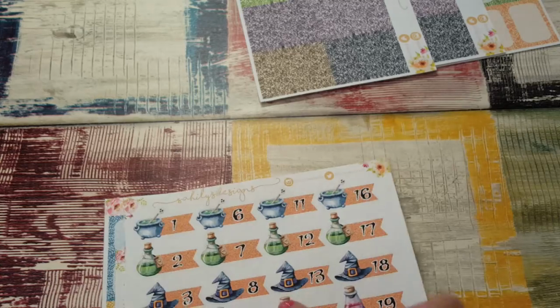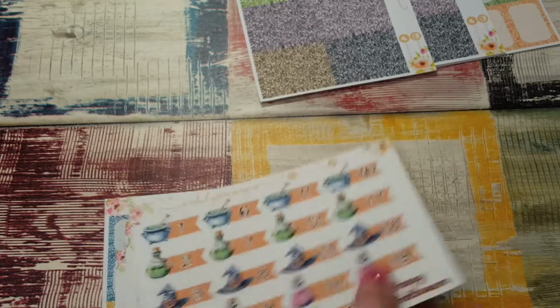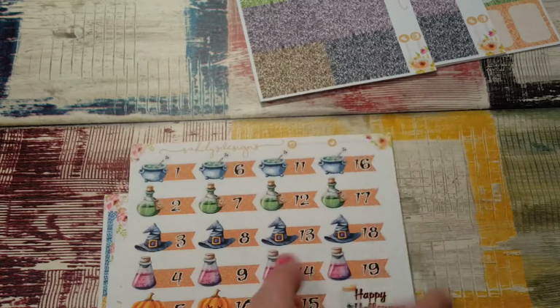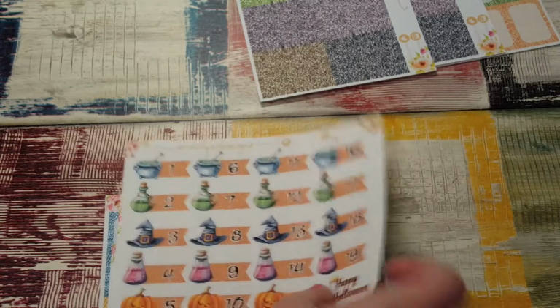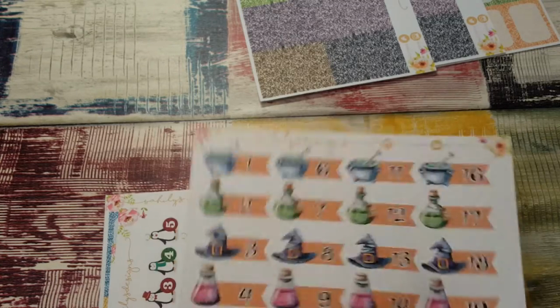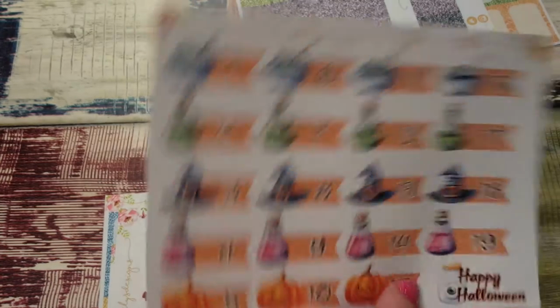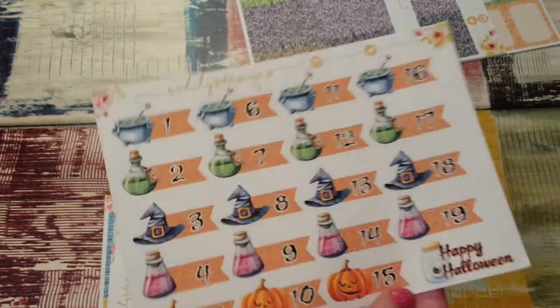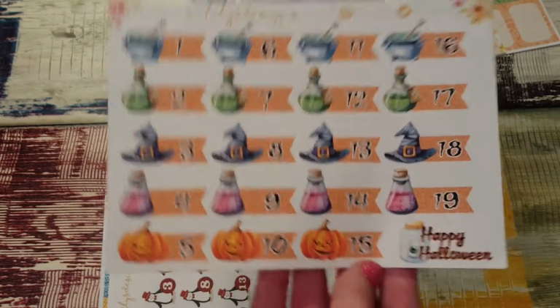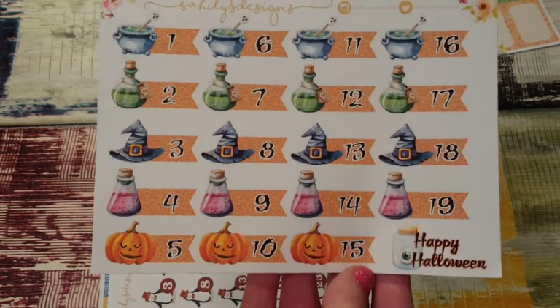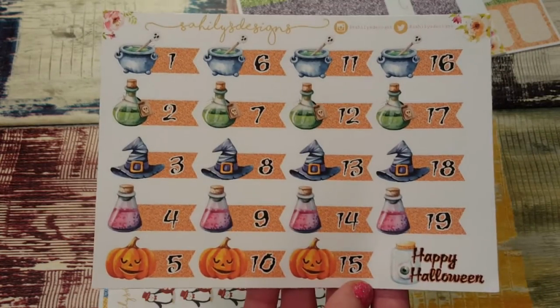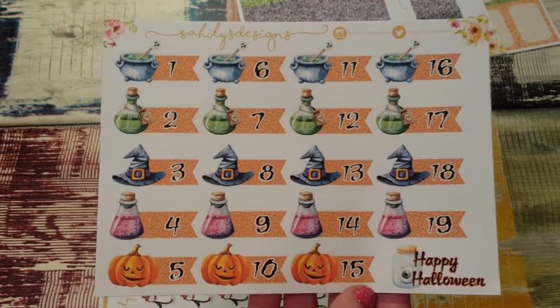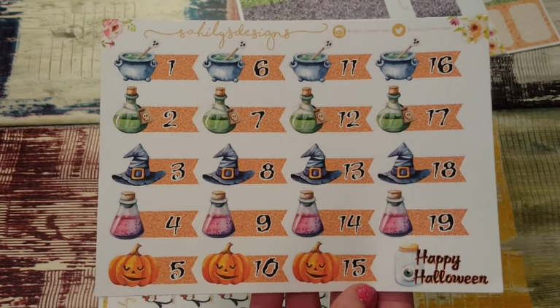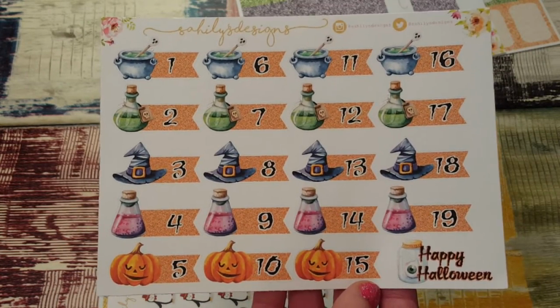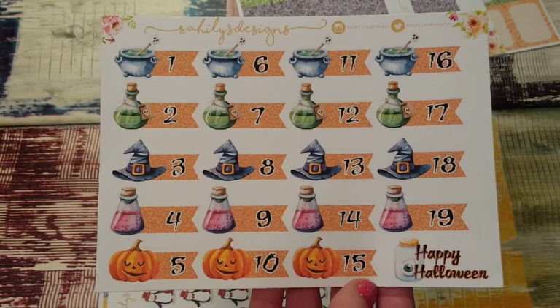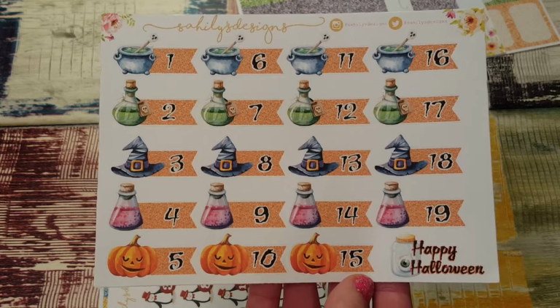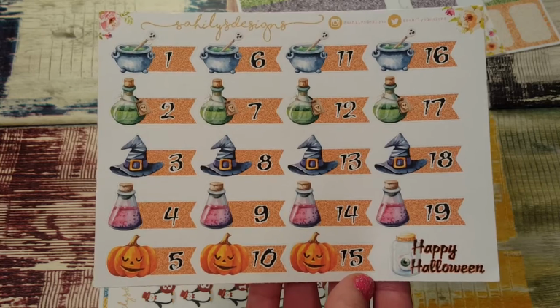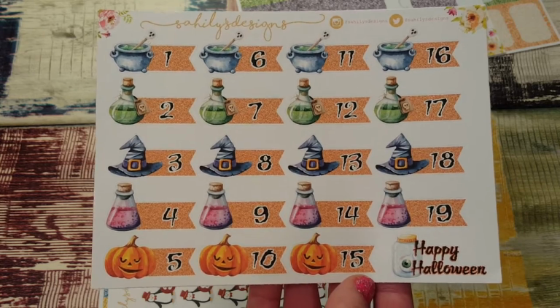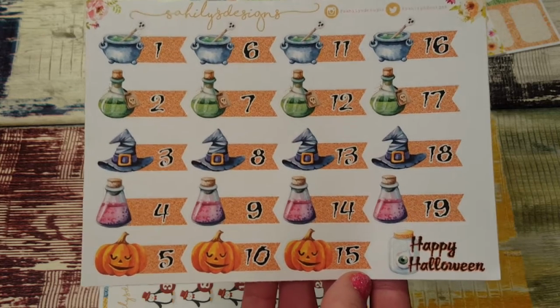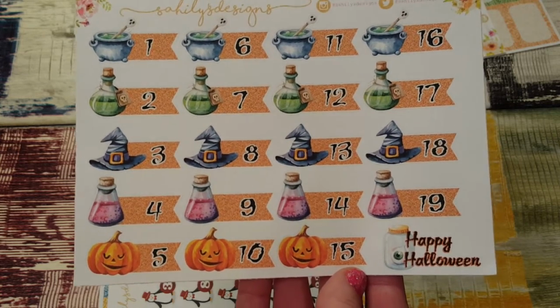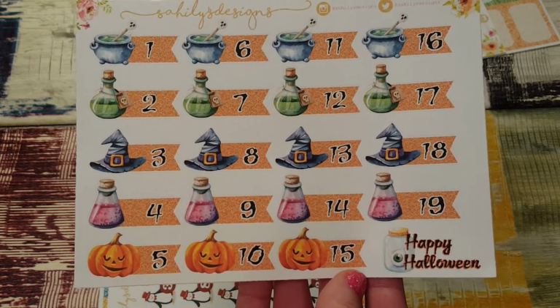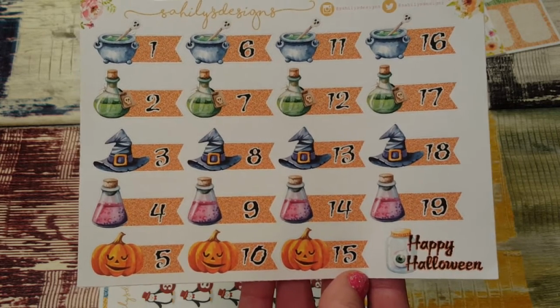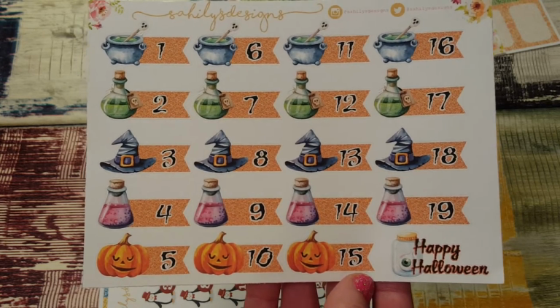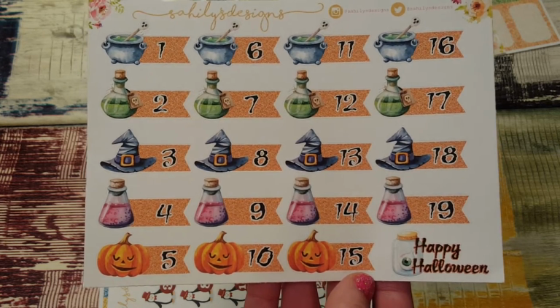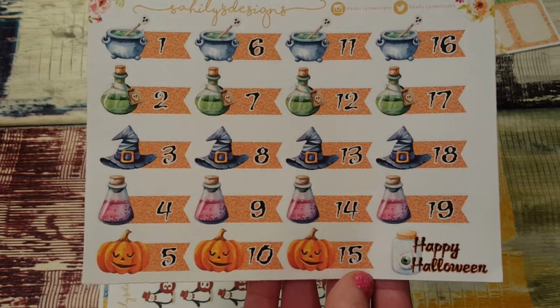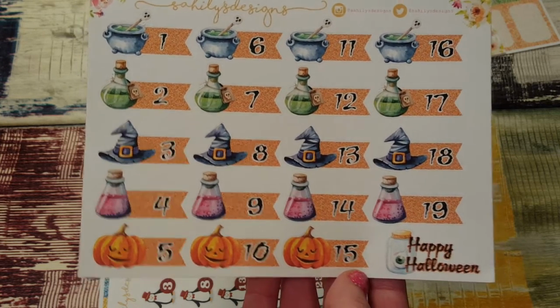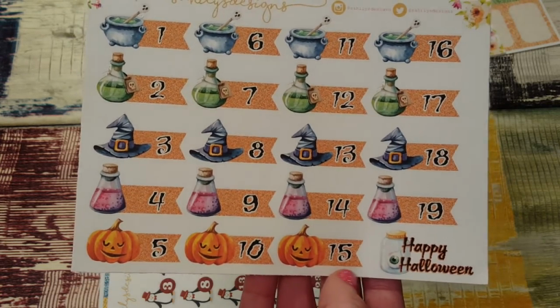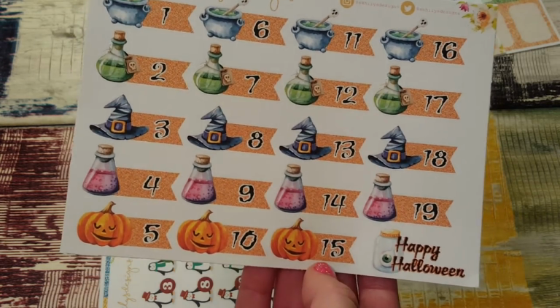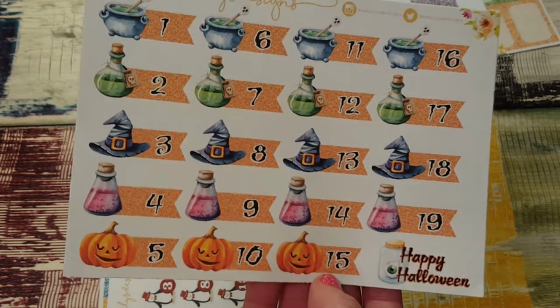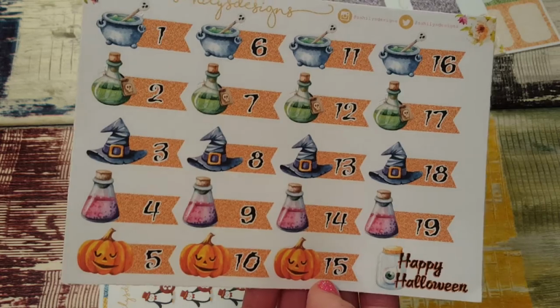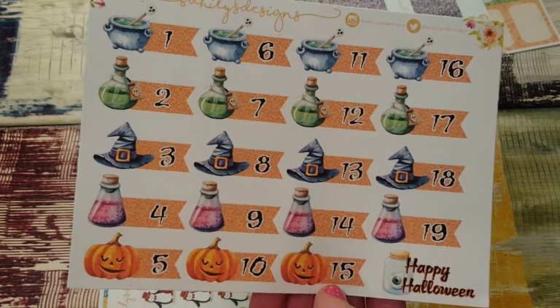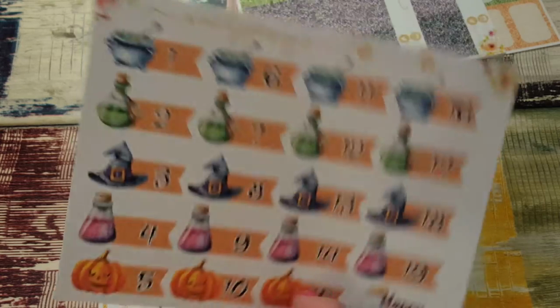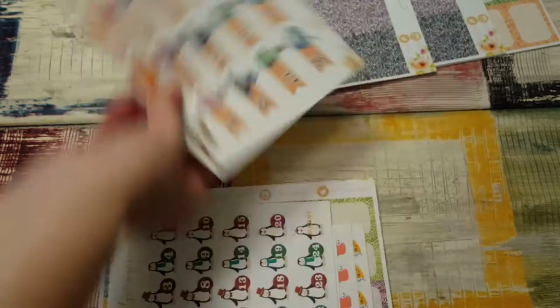She also sent me some Halloween countdowns, which I'm pretty sure I didn't order. She's so generous and so nice. I love them — I can't wait to use them. So cute.